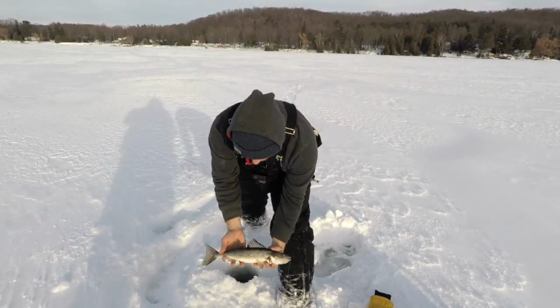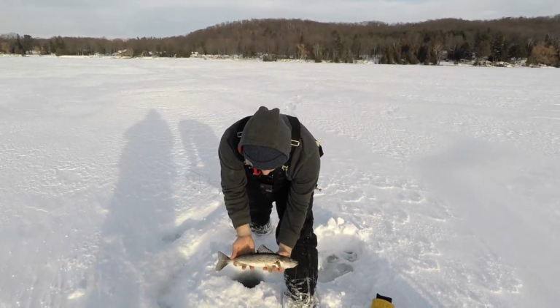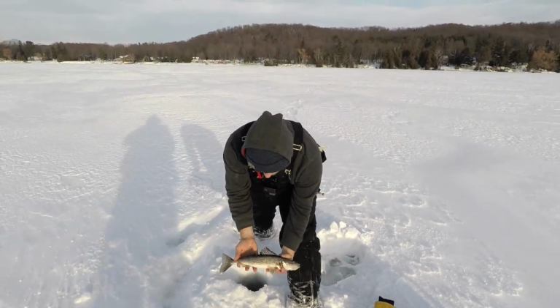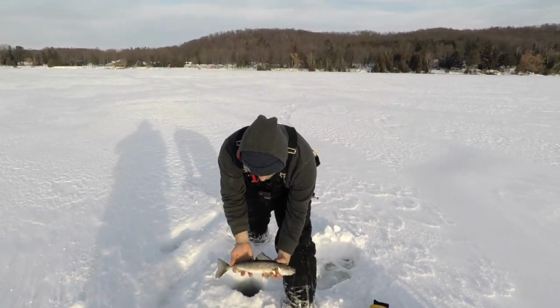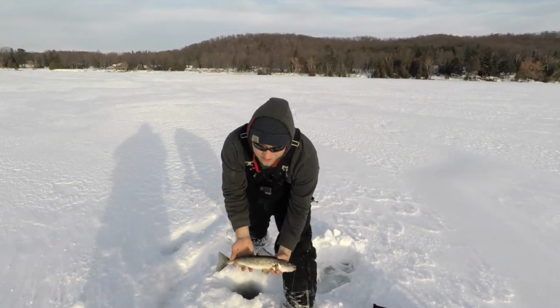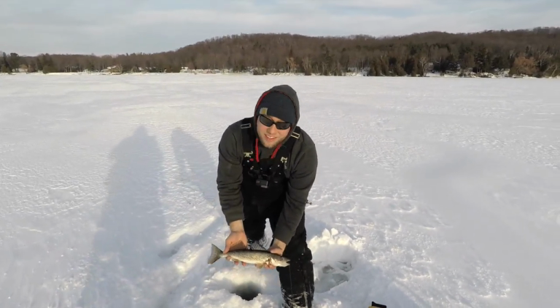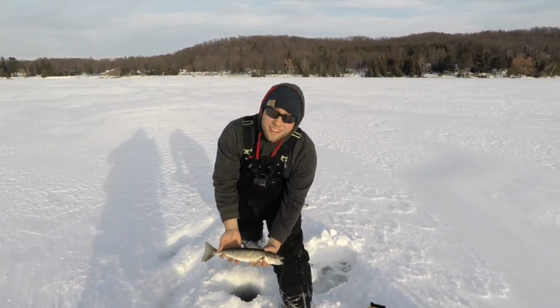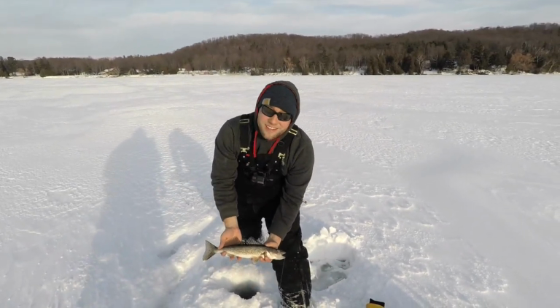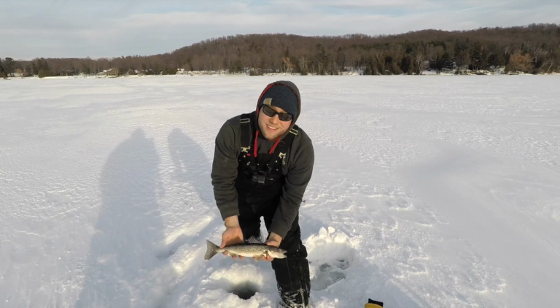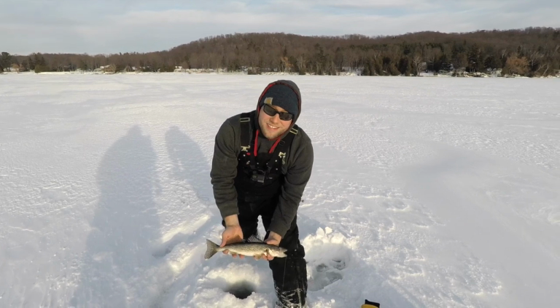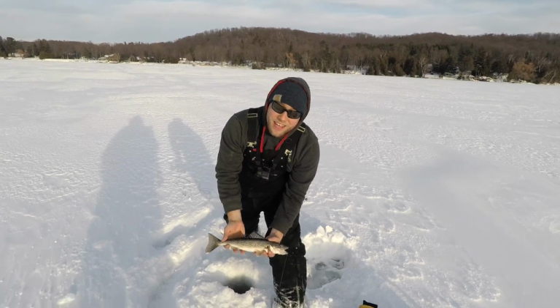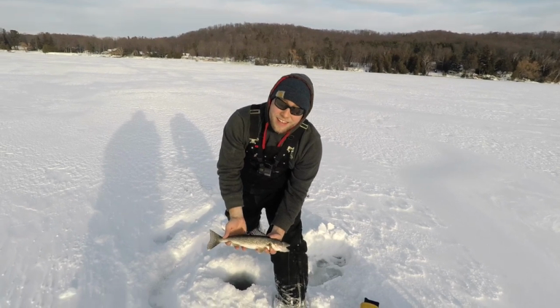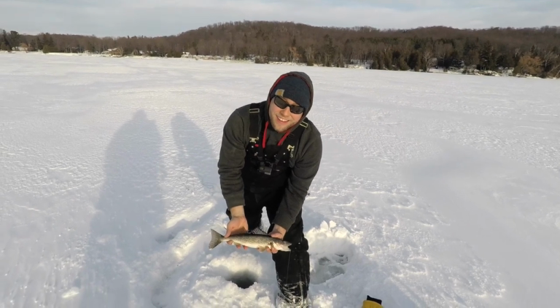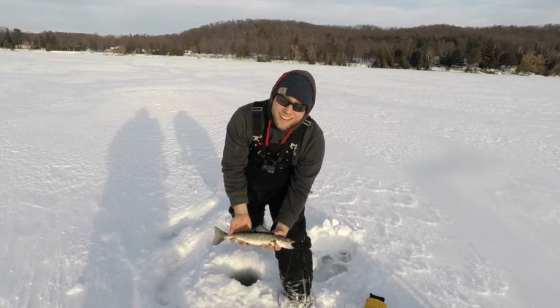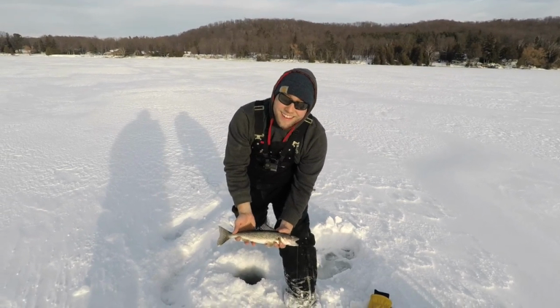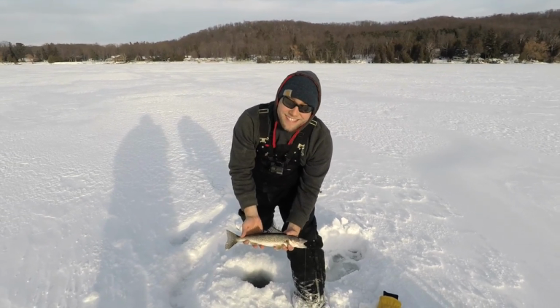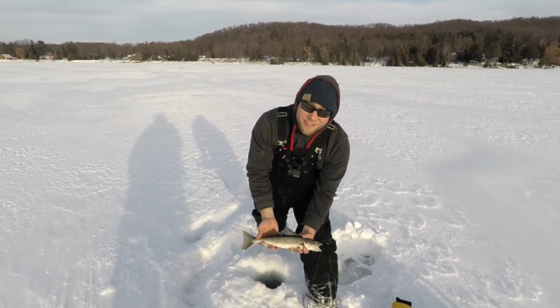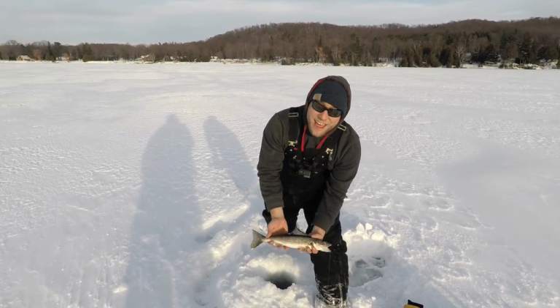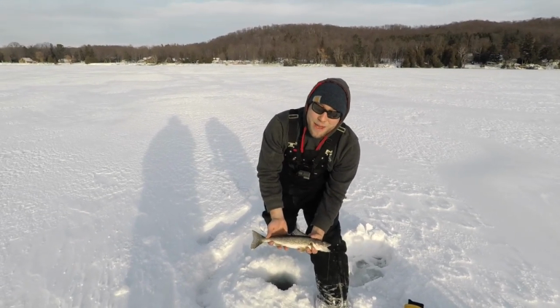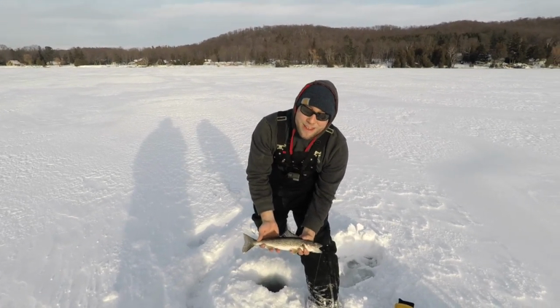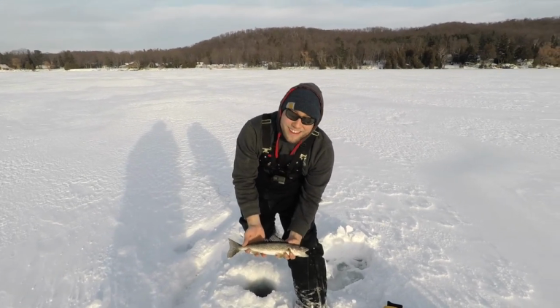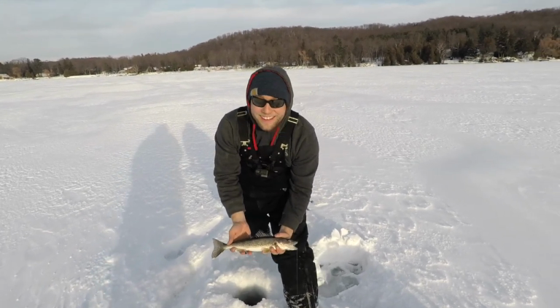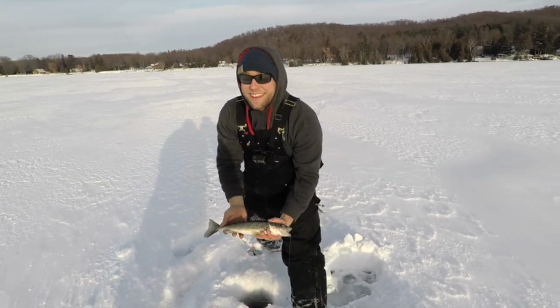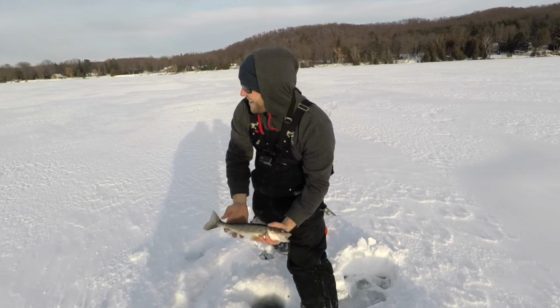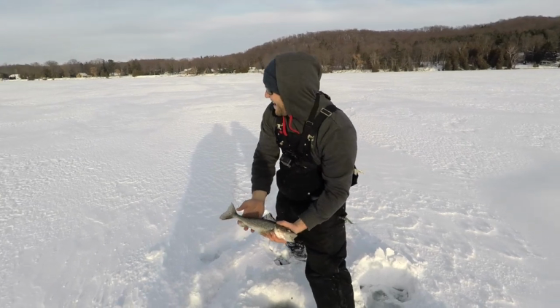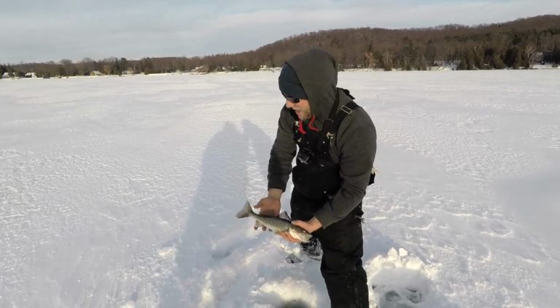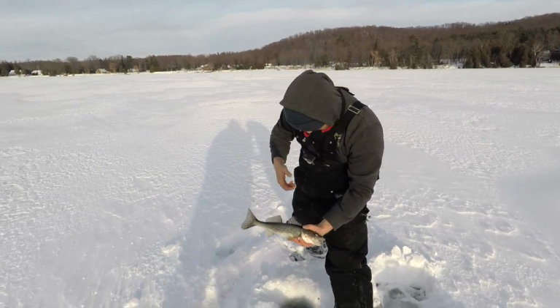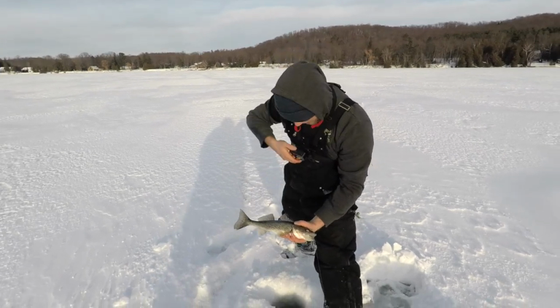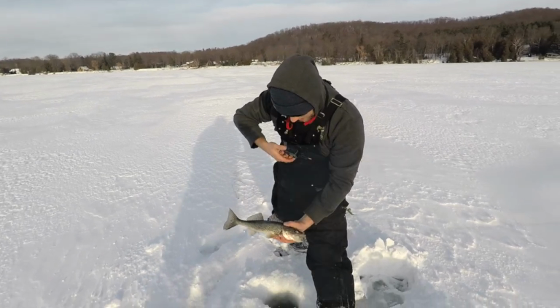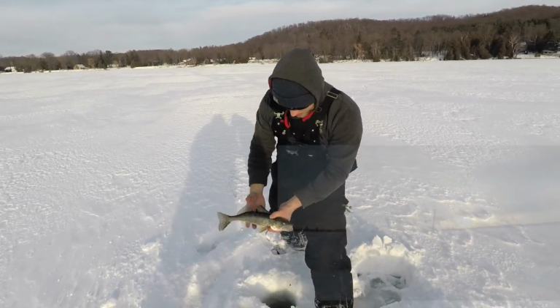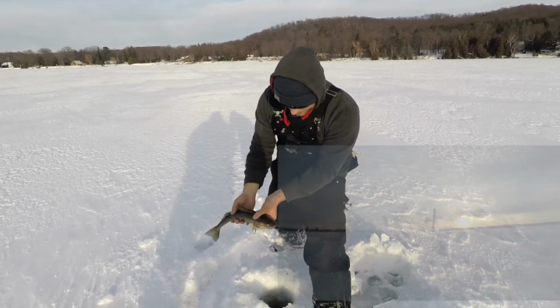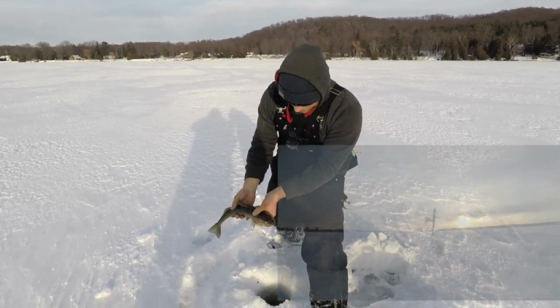Hey Chris, you know what this fish is? Seven to eight. Seven to eight, baby! He's catching up.